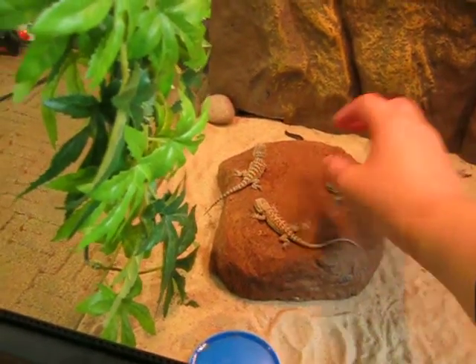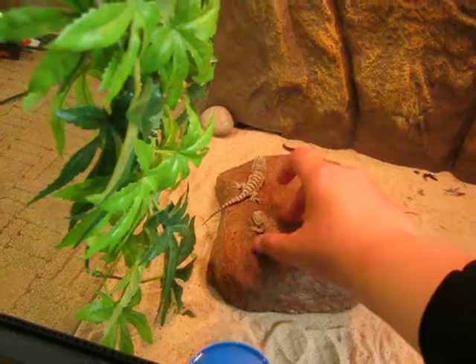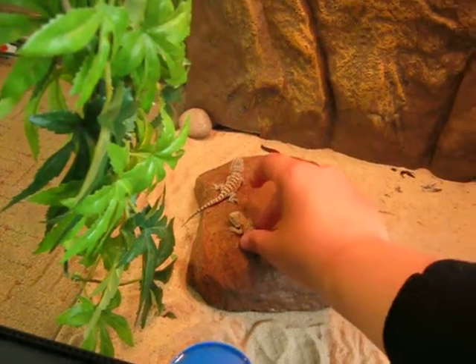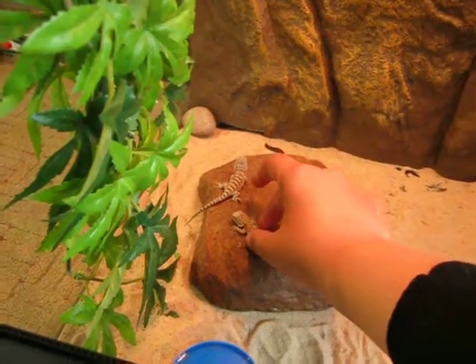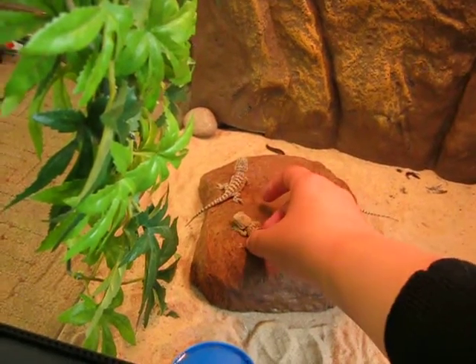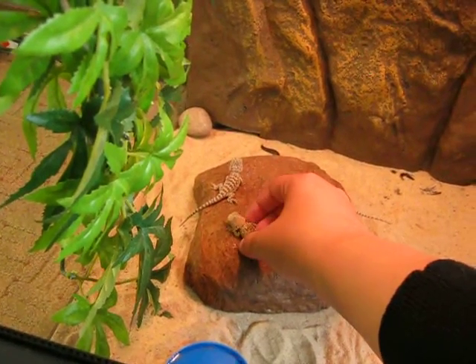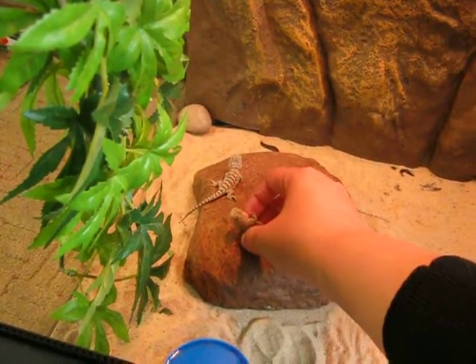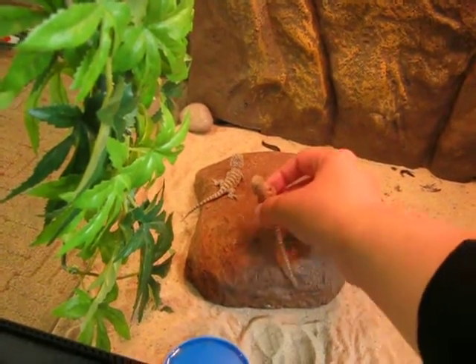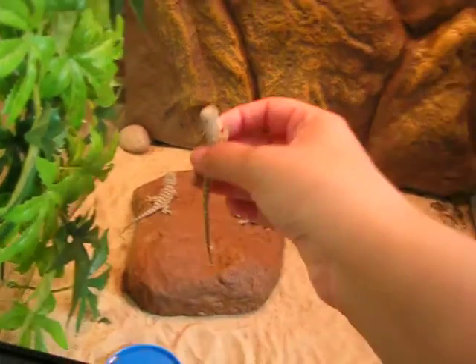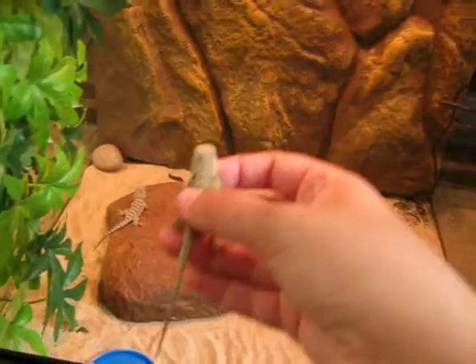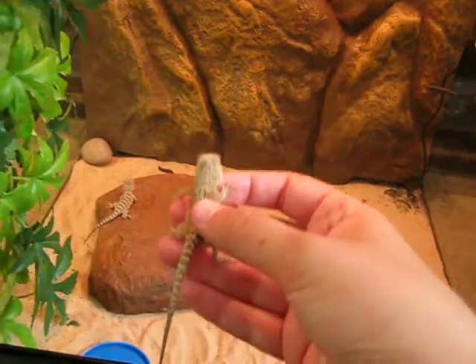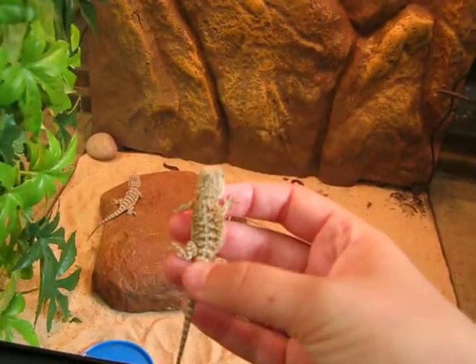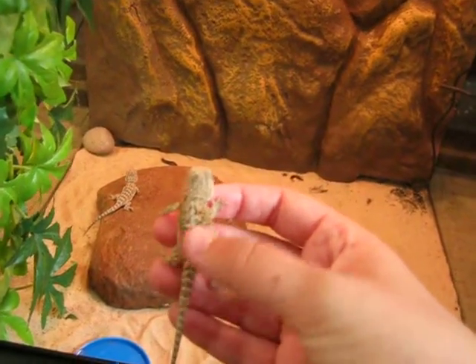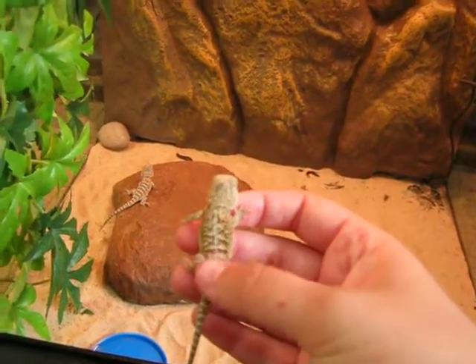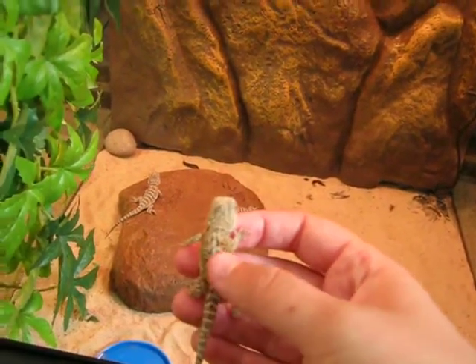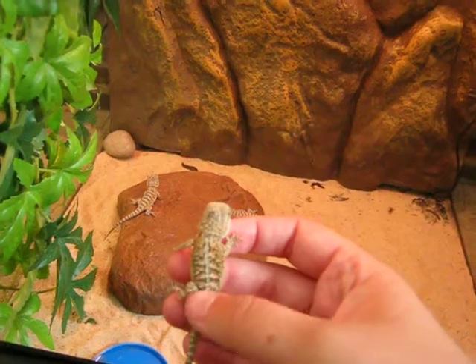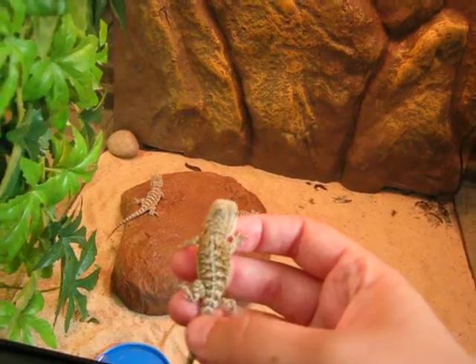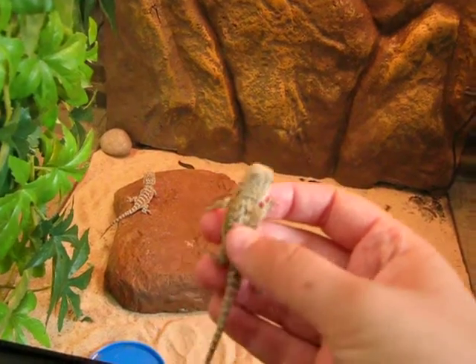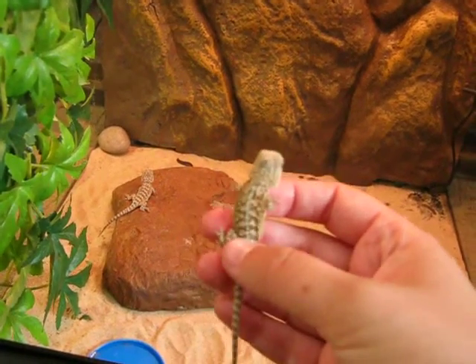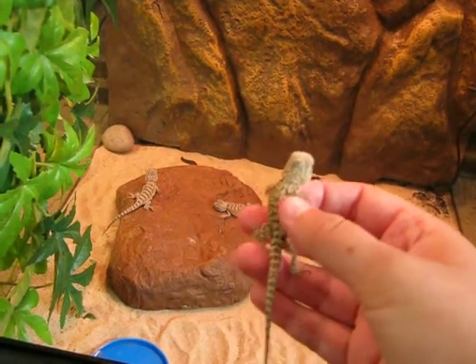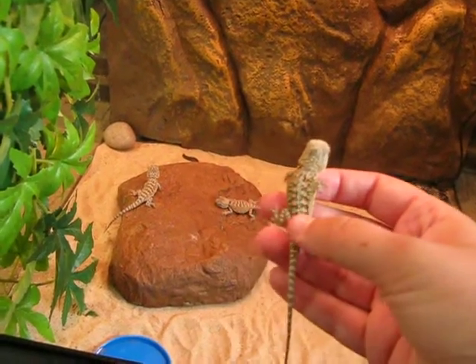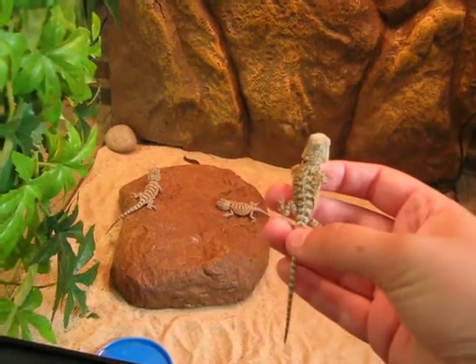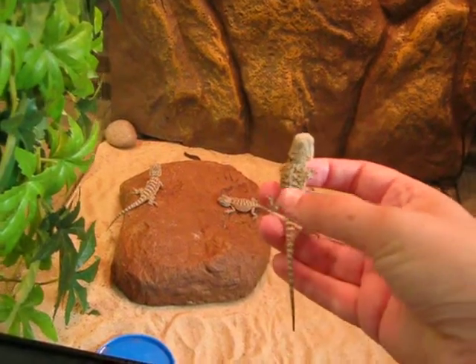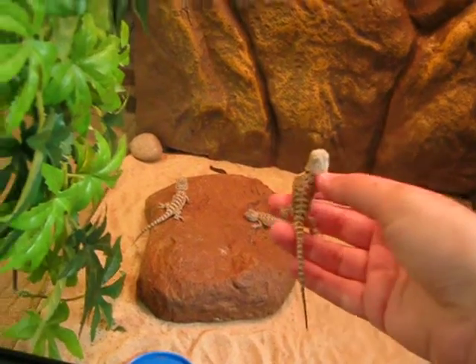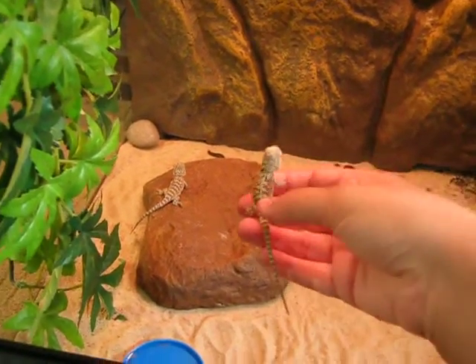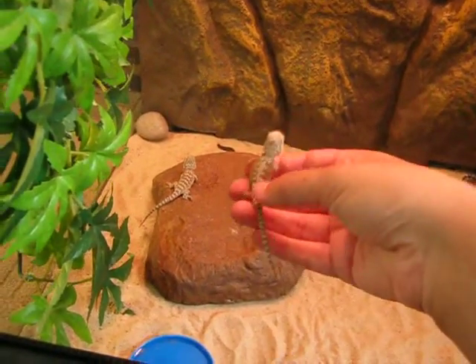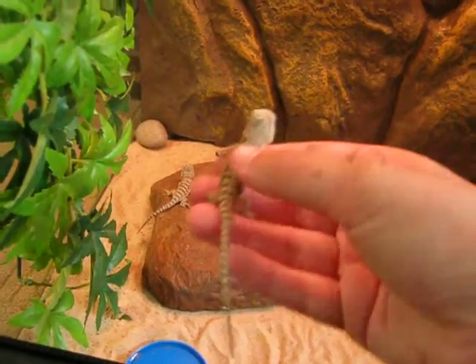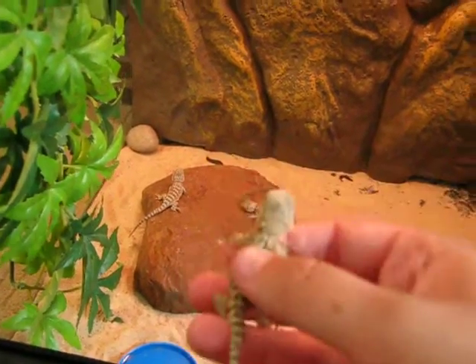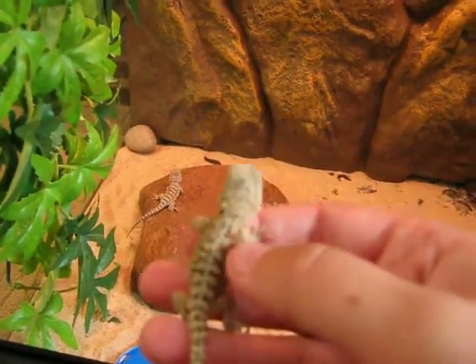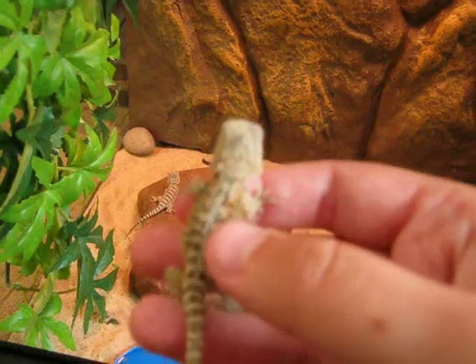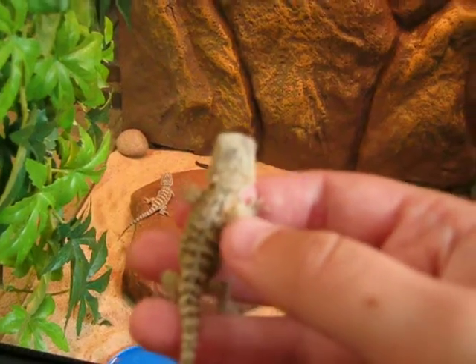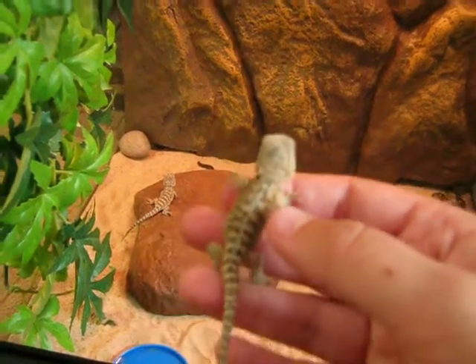This one we've called Amber, and I think it's a boy. But you can't tell whether they're males or females at this age.